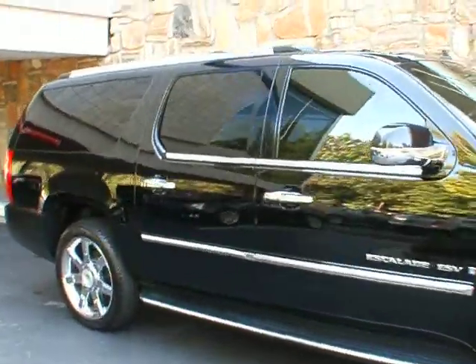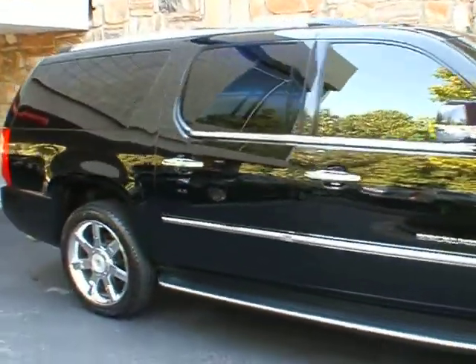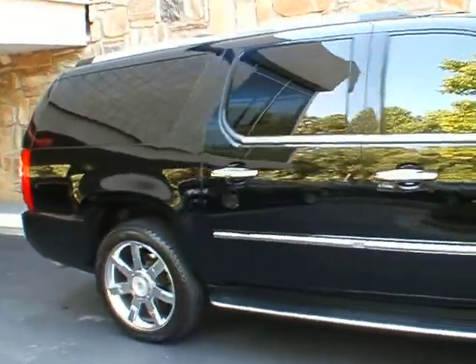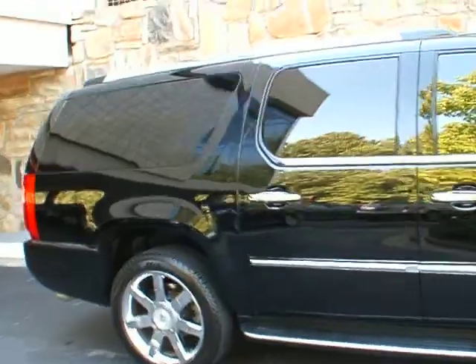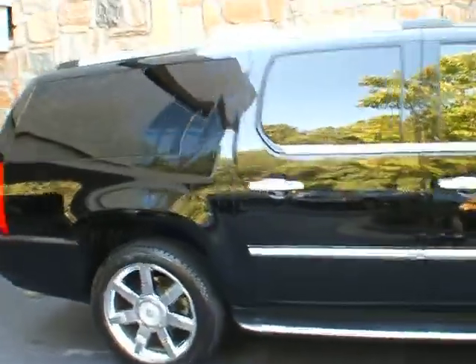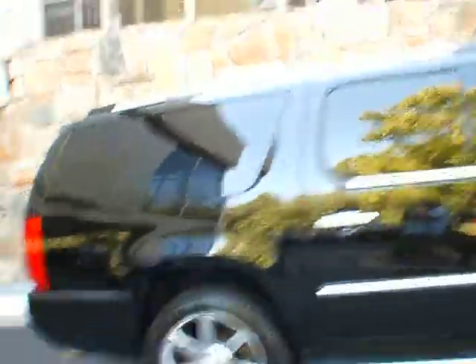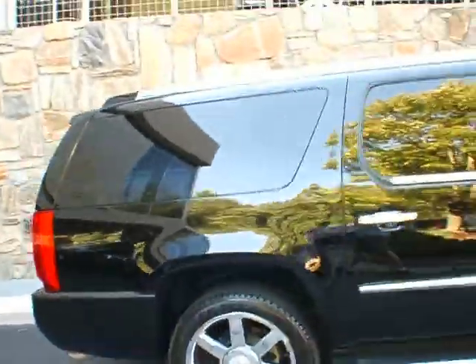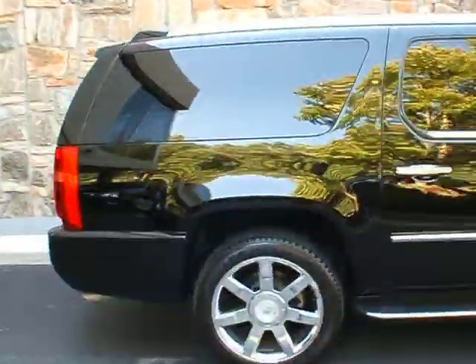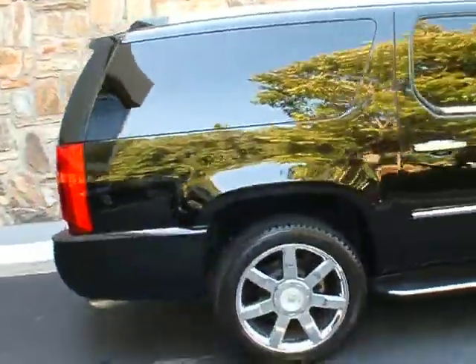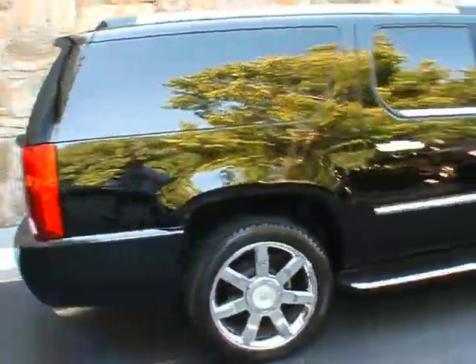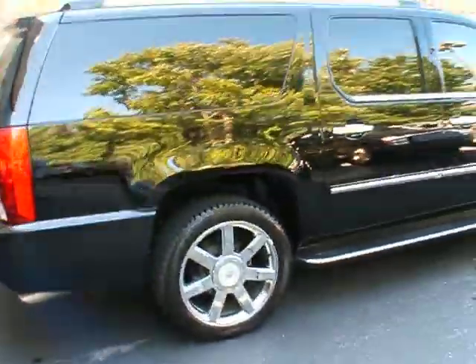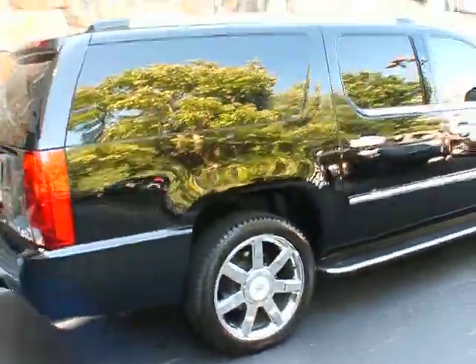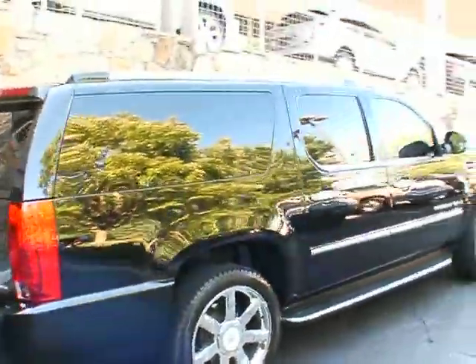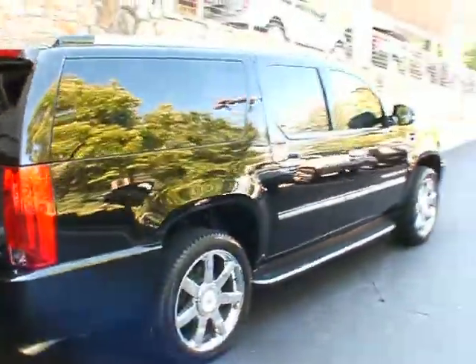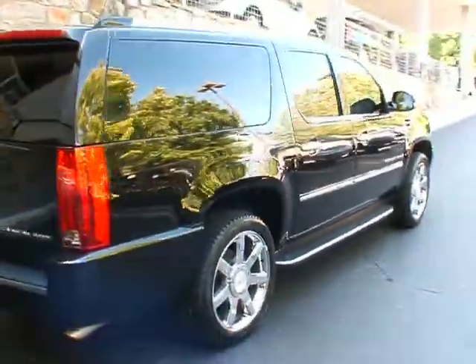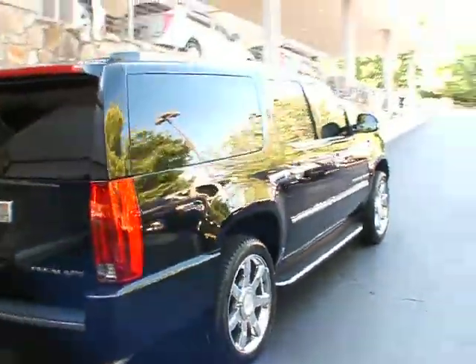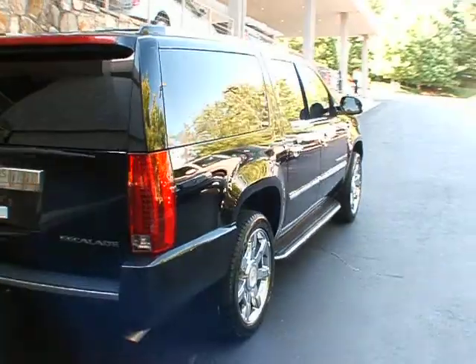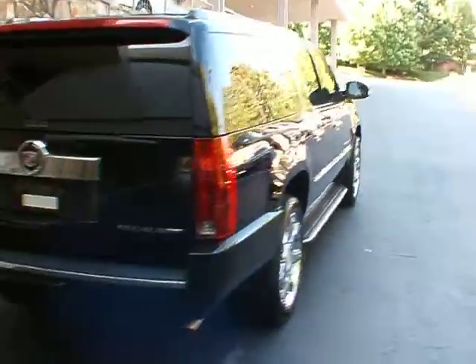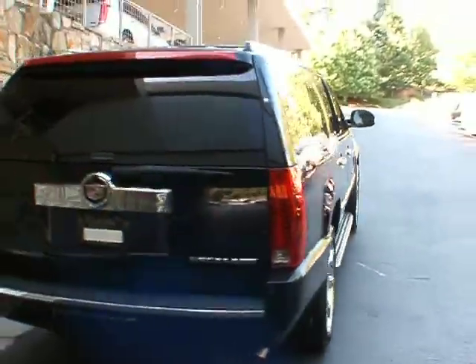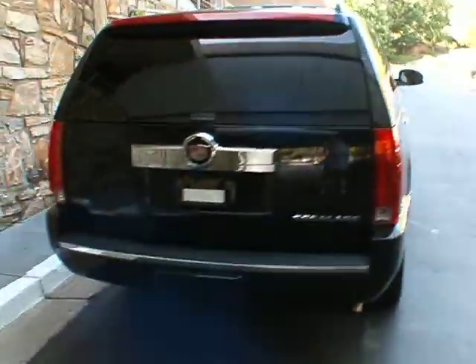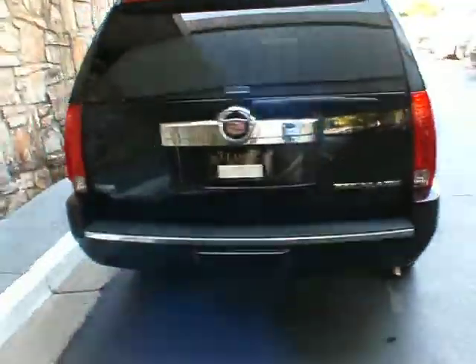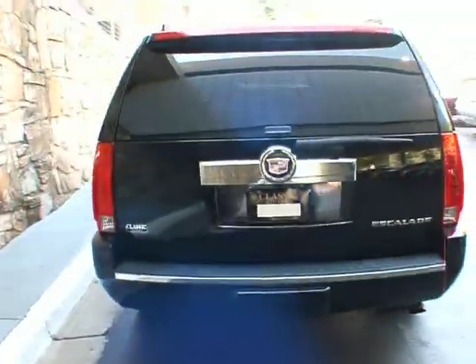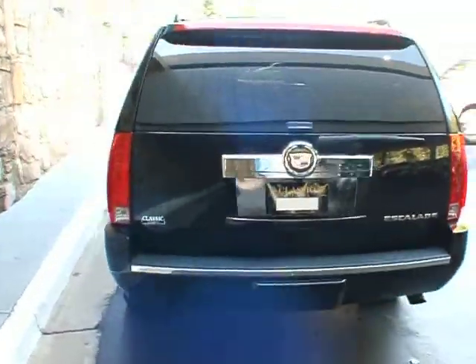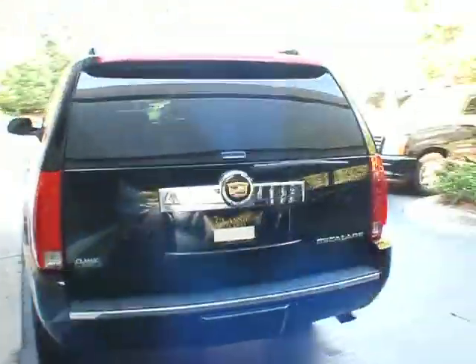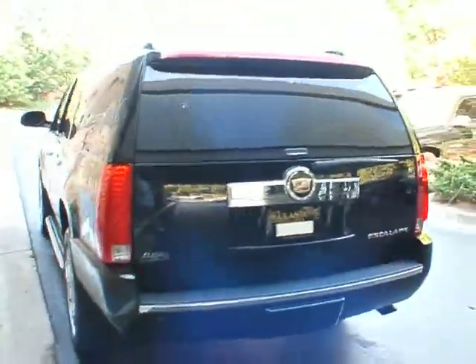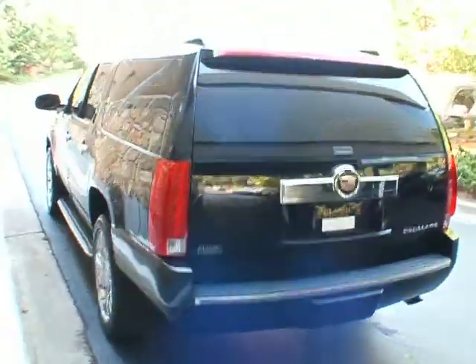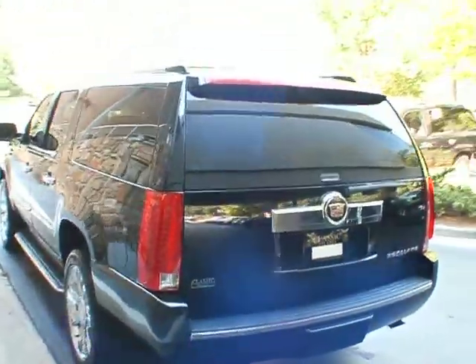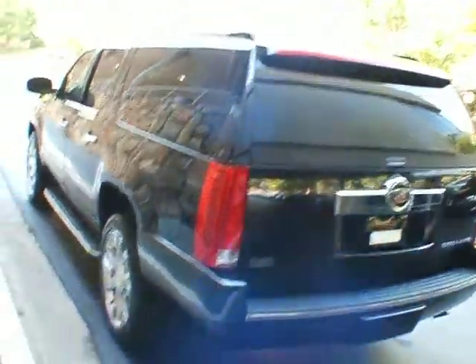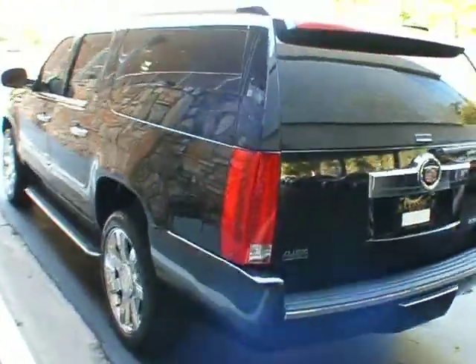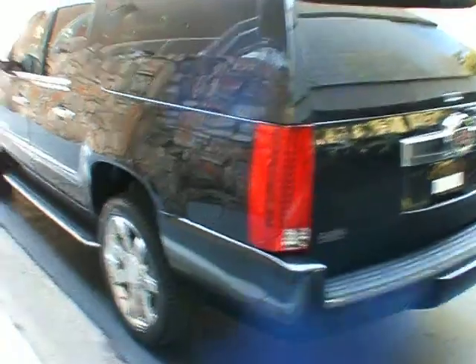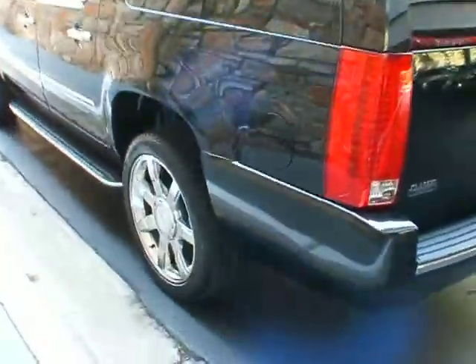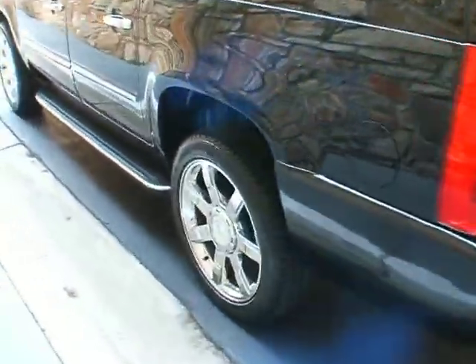What I have for you here today is a beautiful 2008 Cadillac Escalade ESV, which is the longer version. It's all-wheel drive, very nicely equipped with the factory 22-inch wheels, as you see right here.